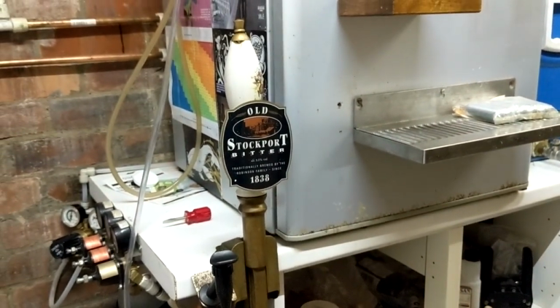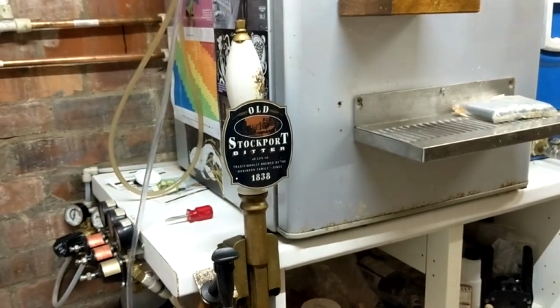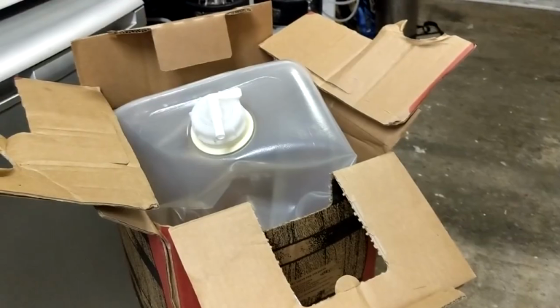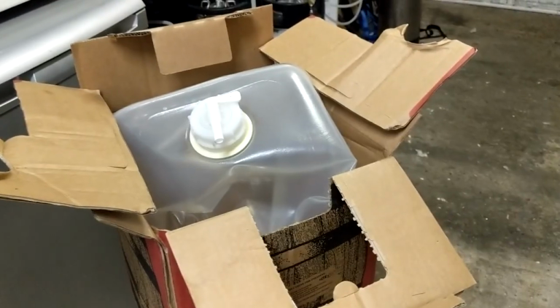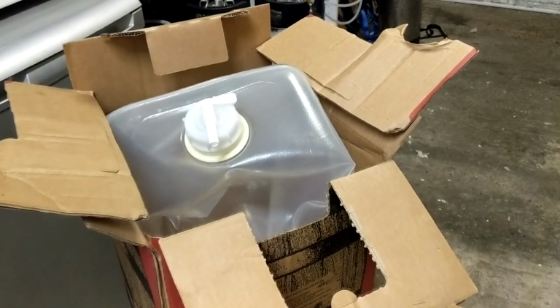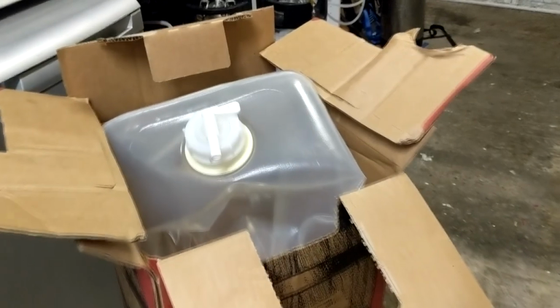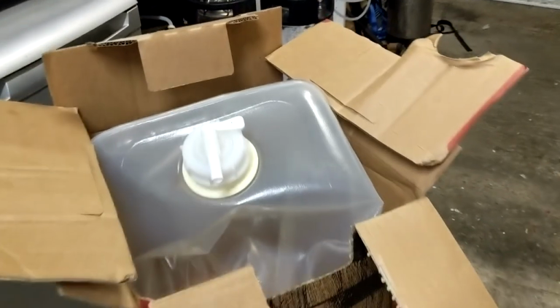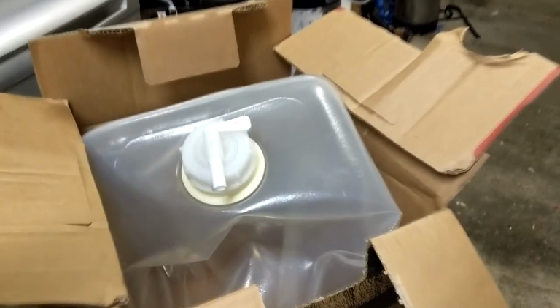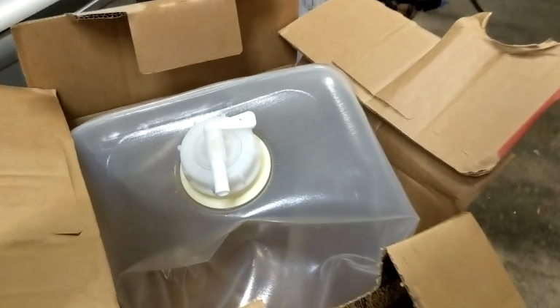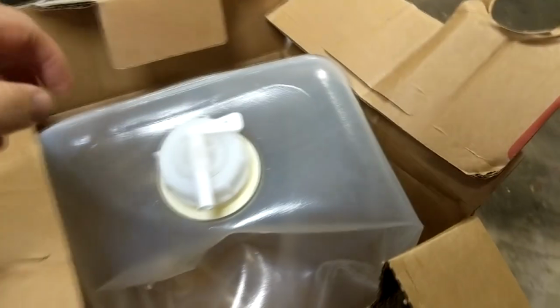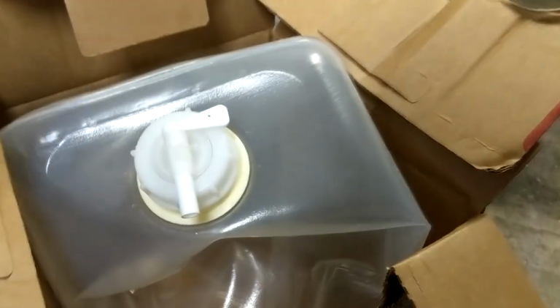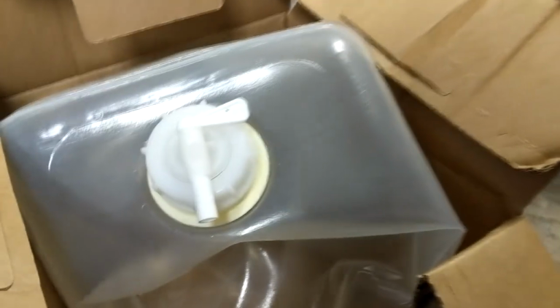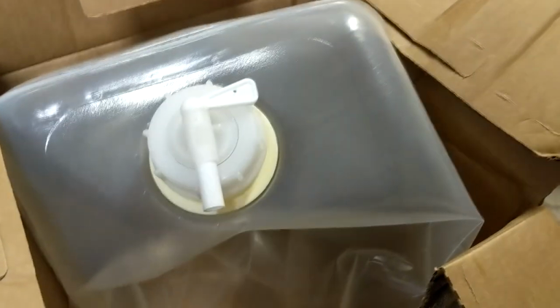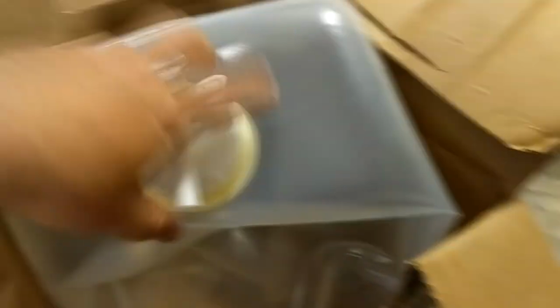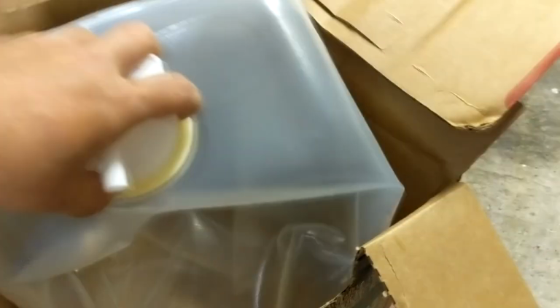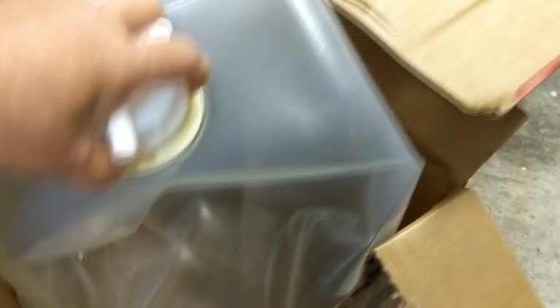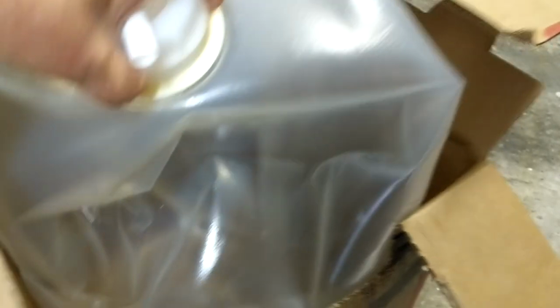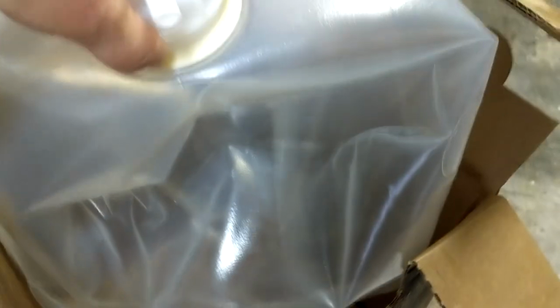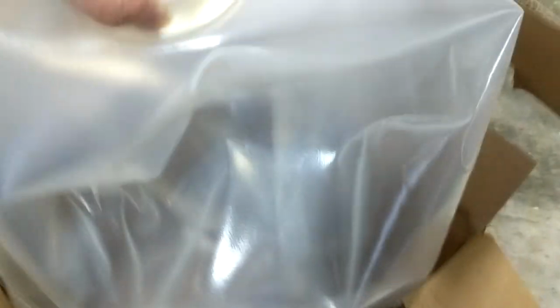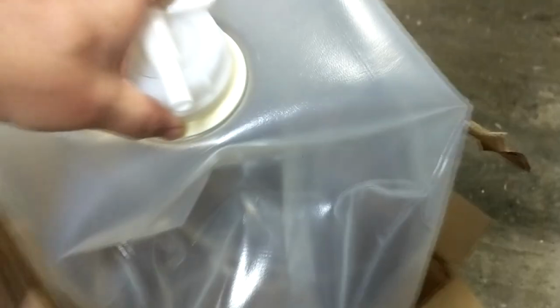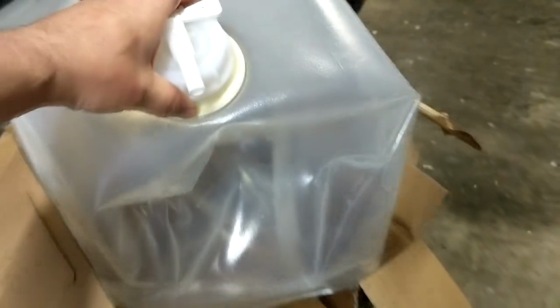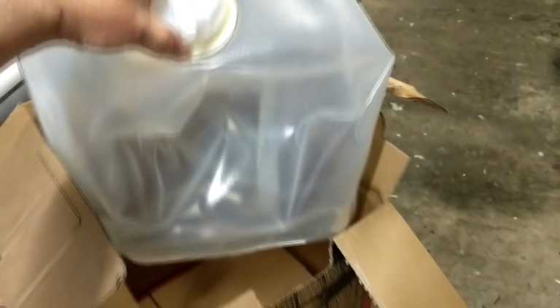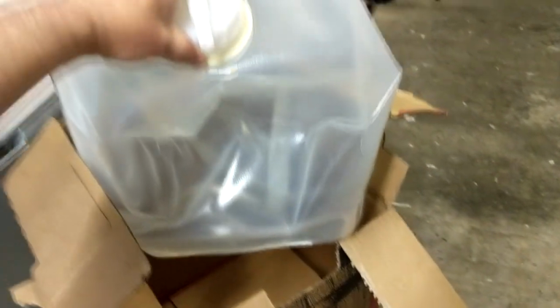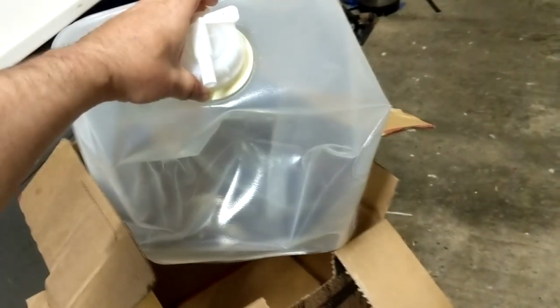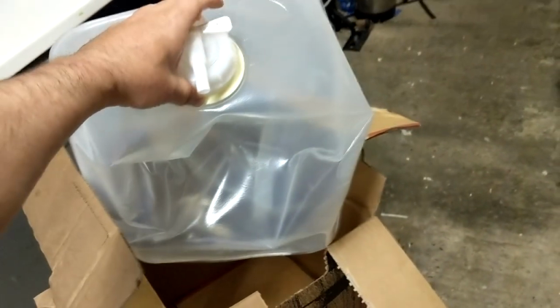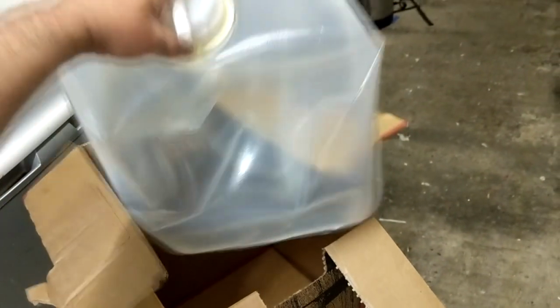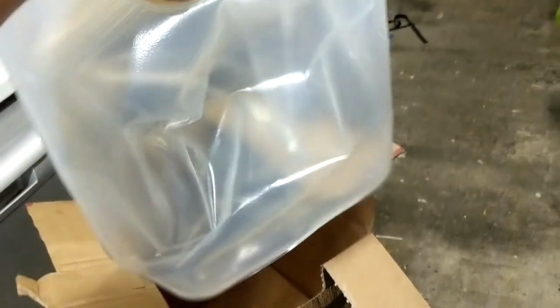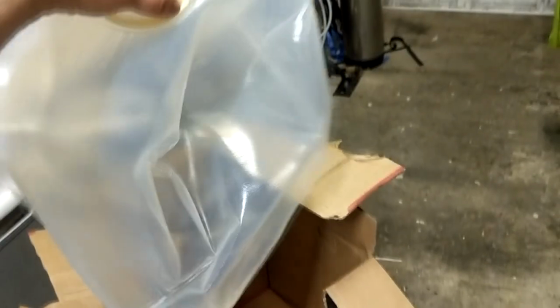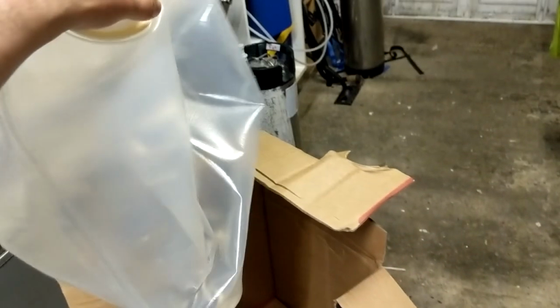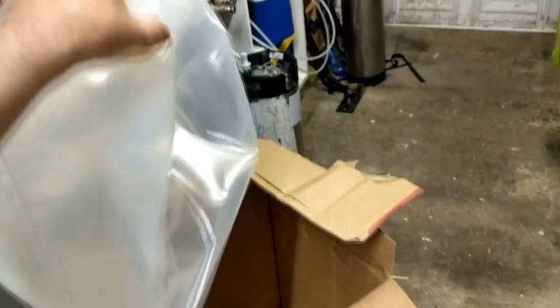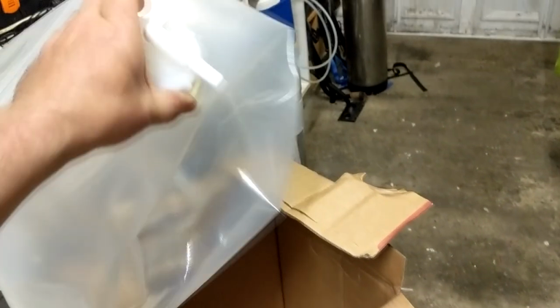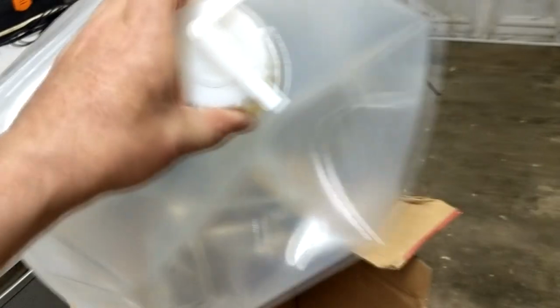As usual I was going to serve it from a bag in the box — see a video for how I normally do this — but this time I was running a bit short on time, so to make sure it was carbonated I decided to cheat. I force carbonated it in a keg and then transferred it into a bag for serving.